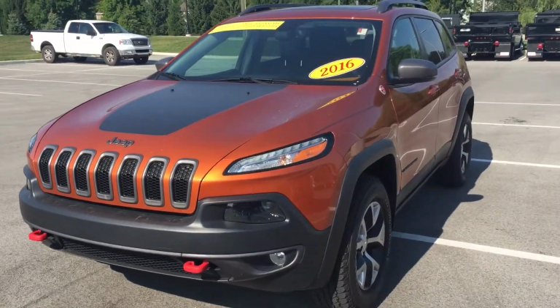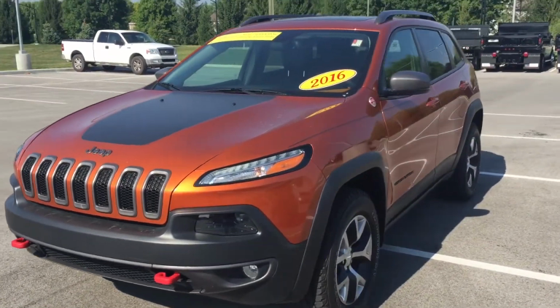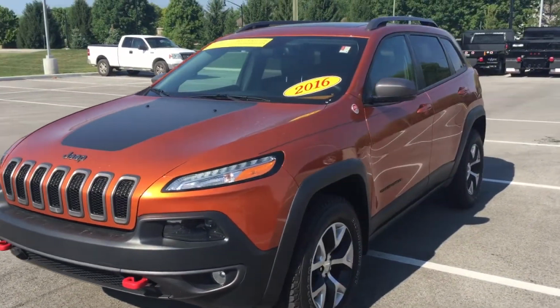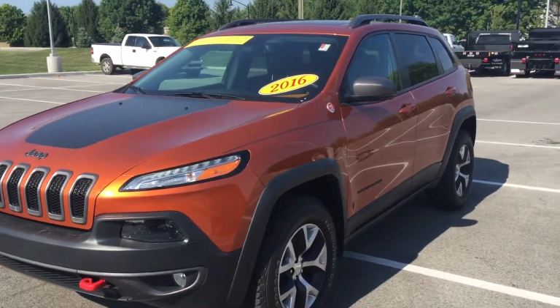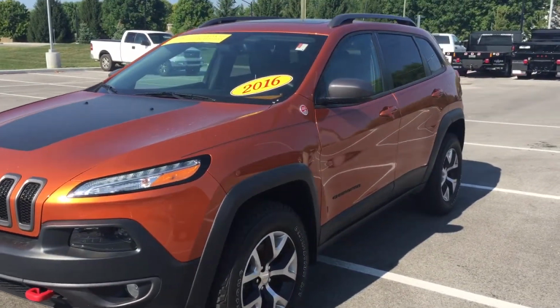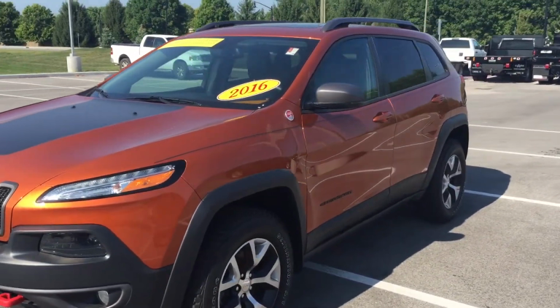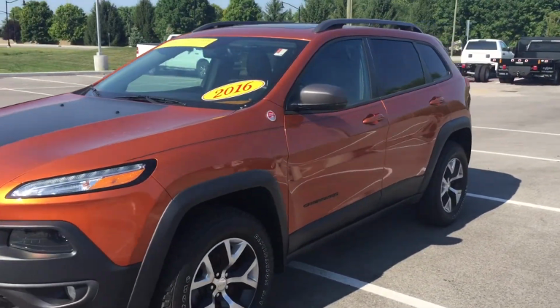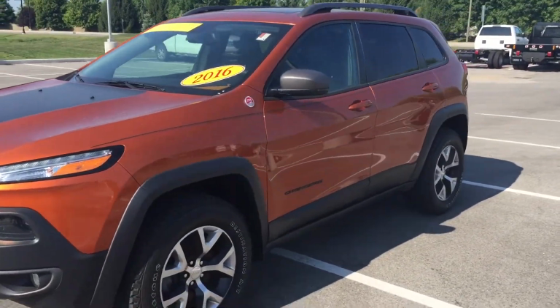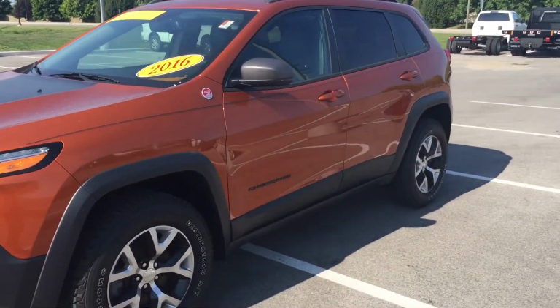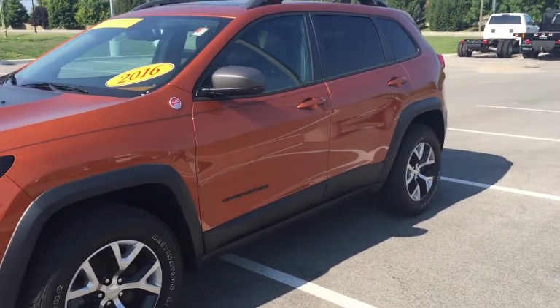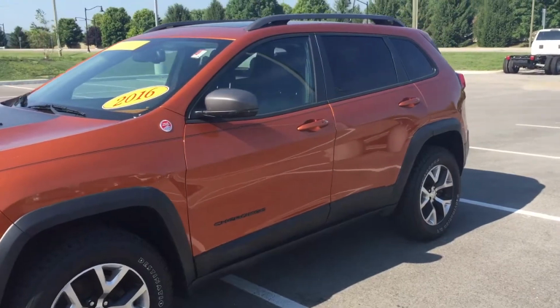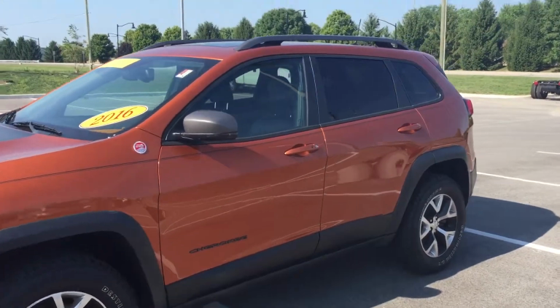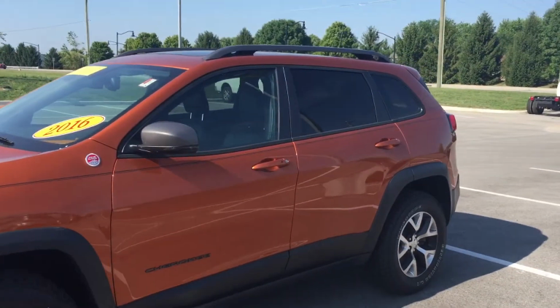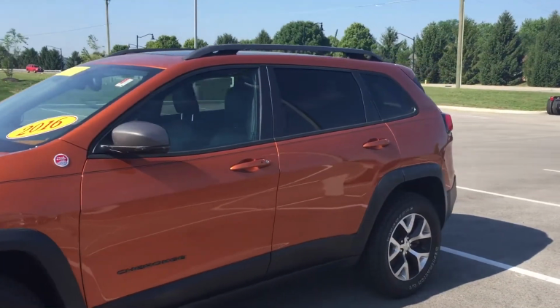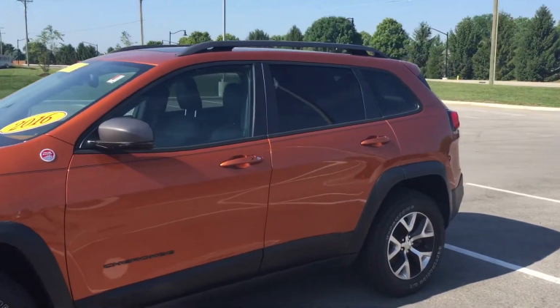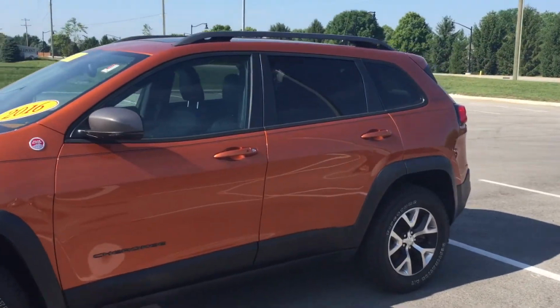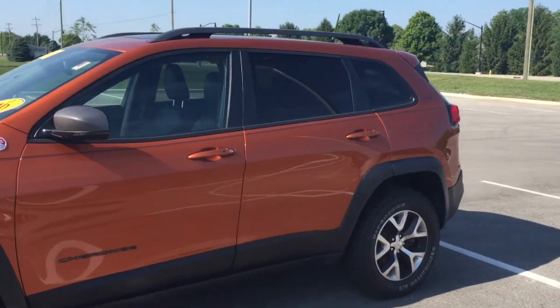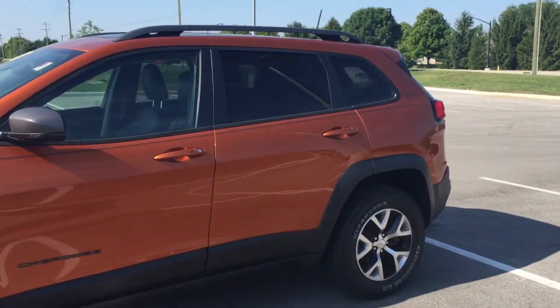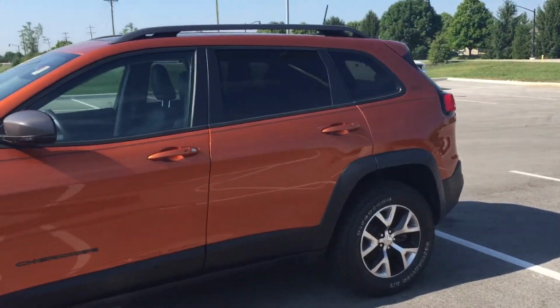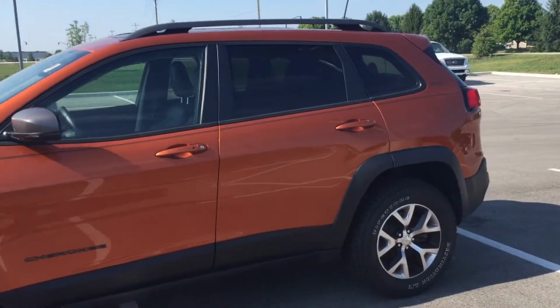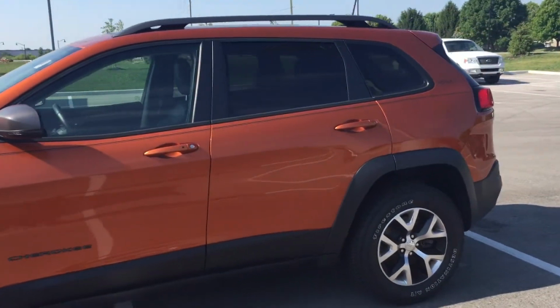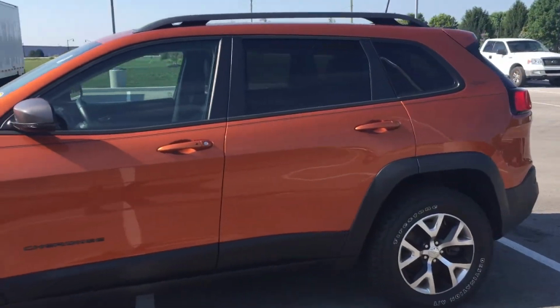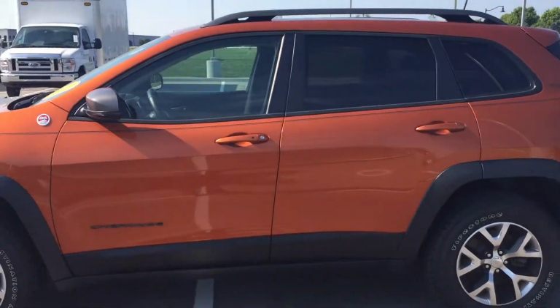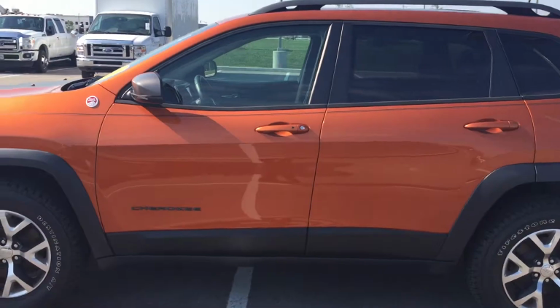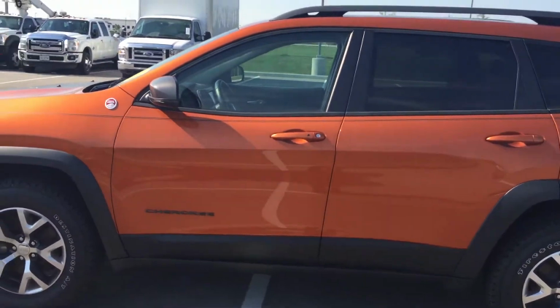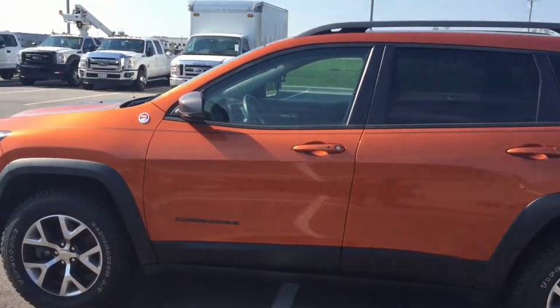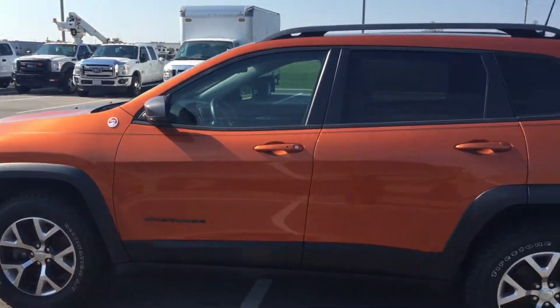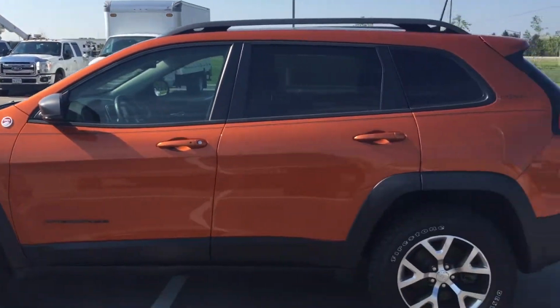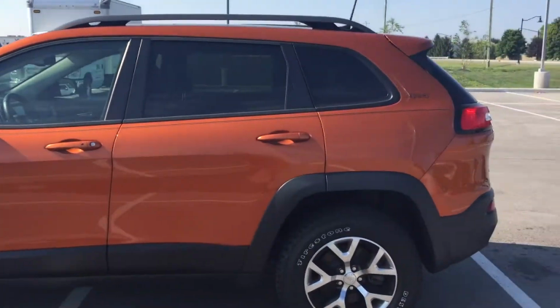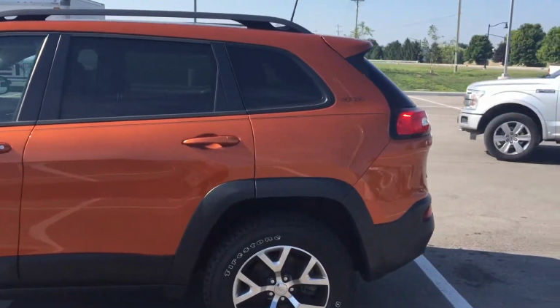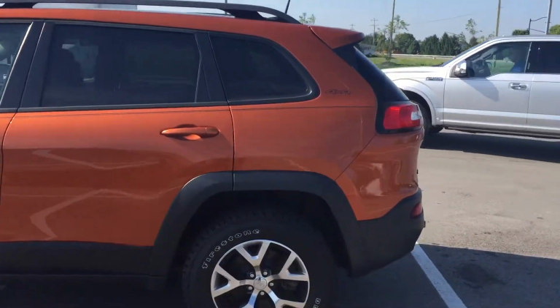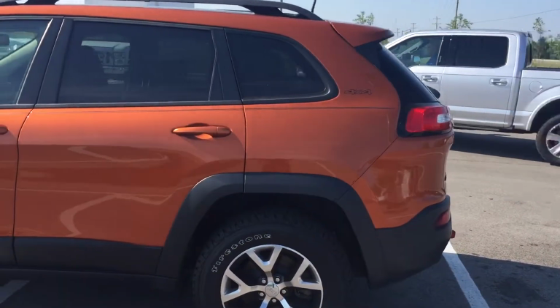I wanted to go ahead and send you a video so you could see the inside and out of this particular vehicle. We do have others available, so if this one doesn't quite meet what you're looking for, we've got several other pre-owned Cherokees as well. As you can see, we've got the orange color.